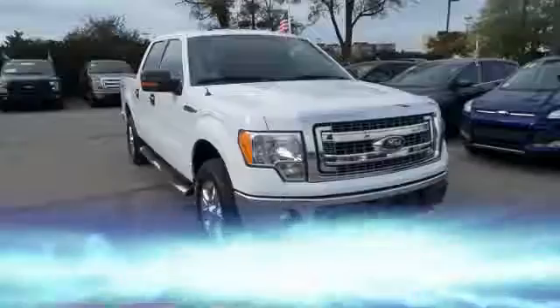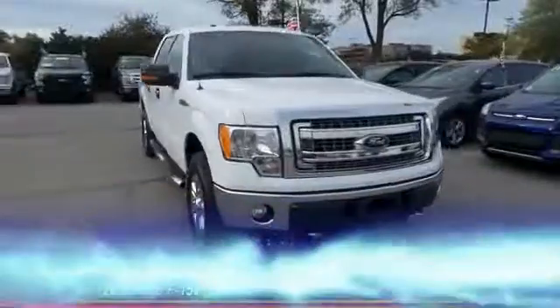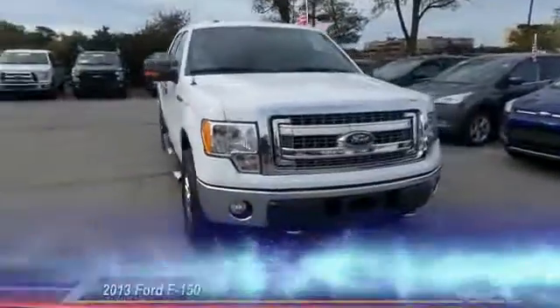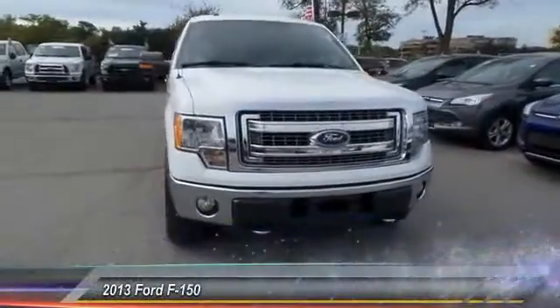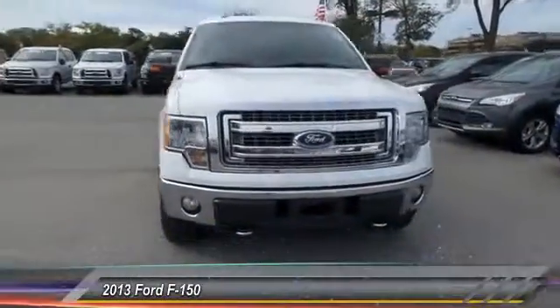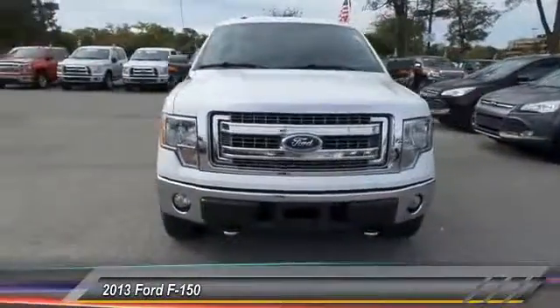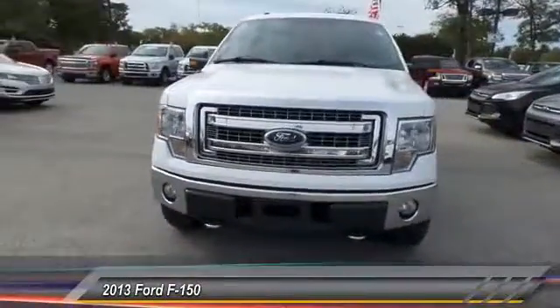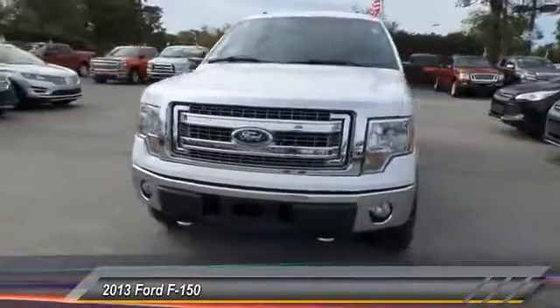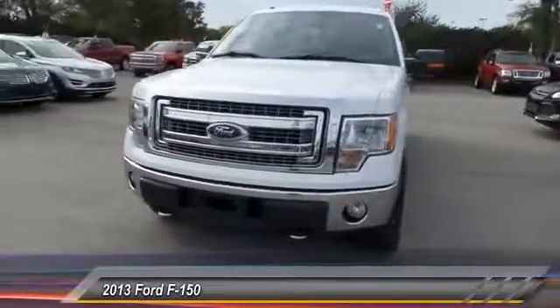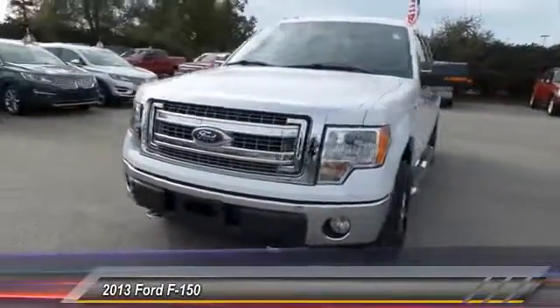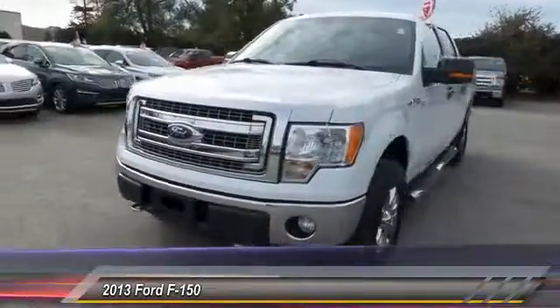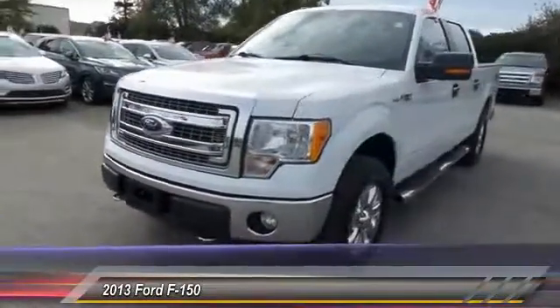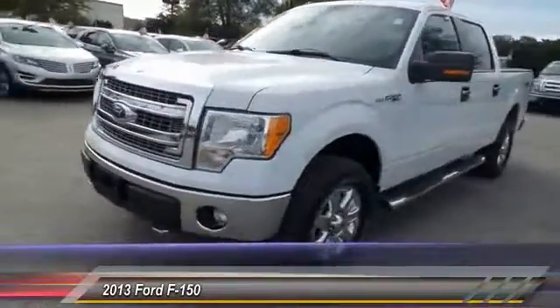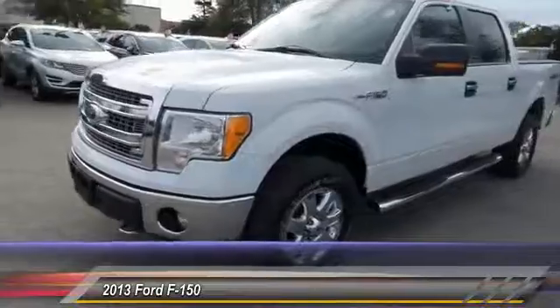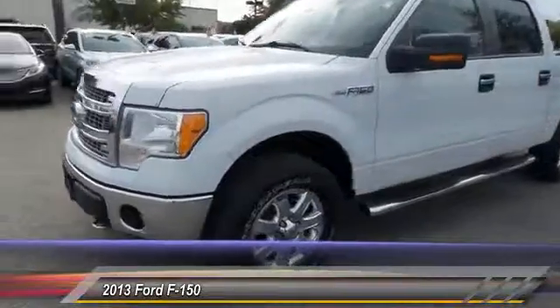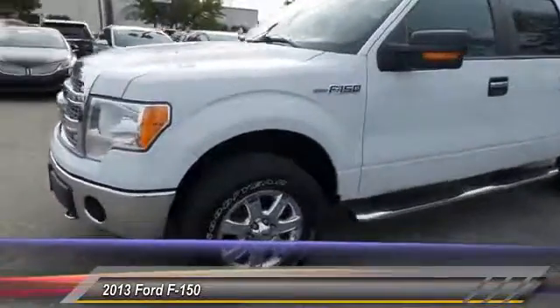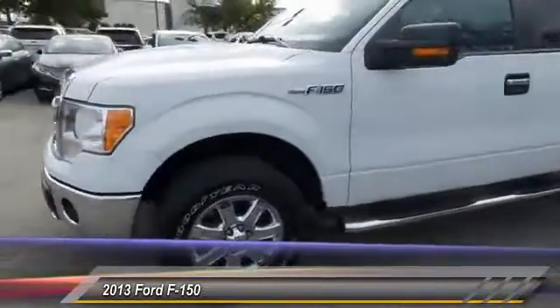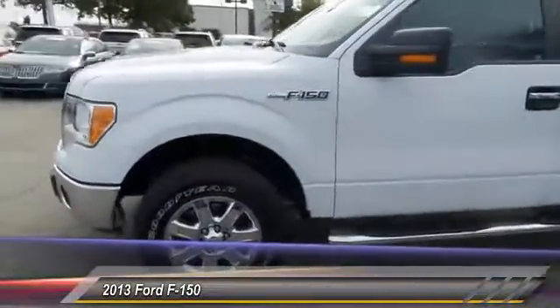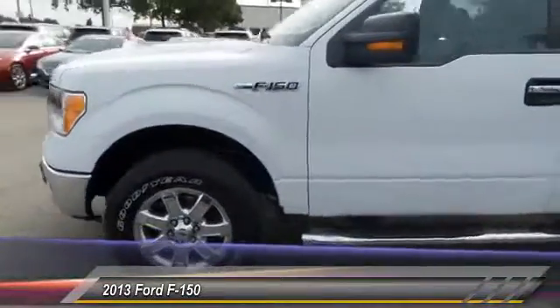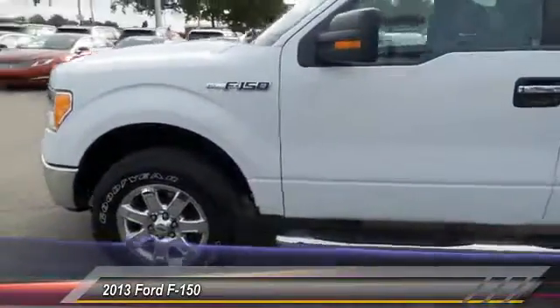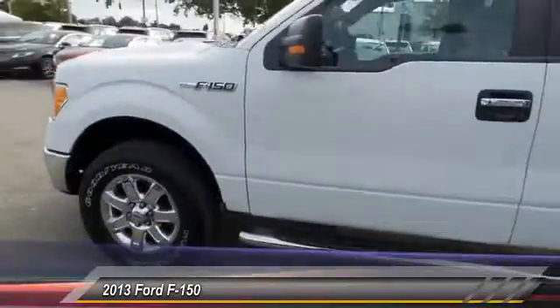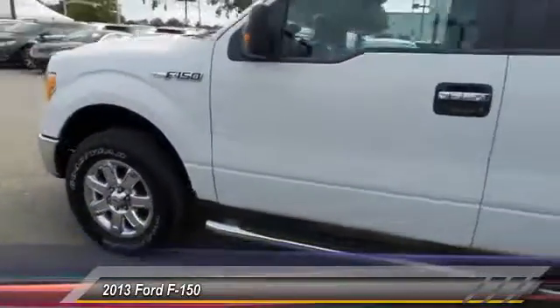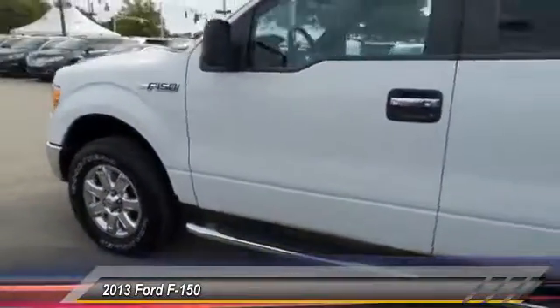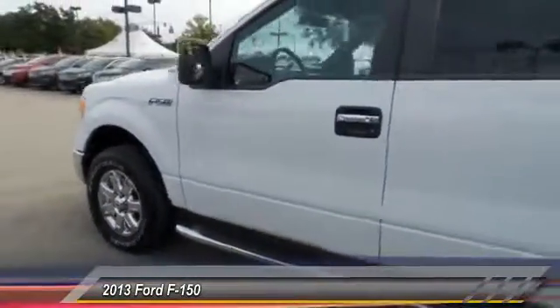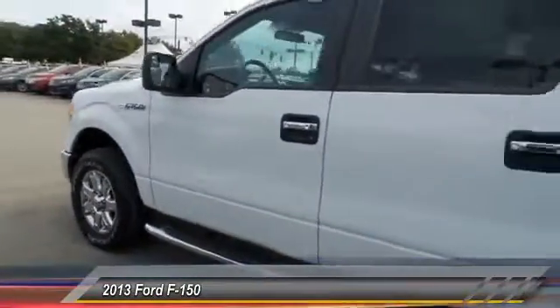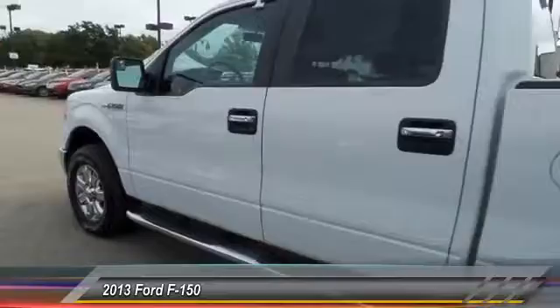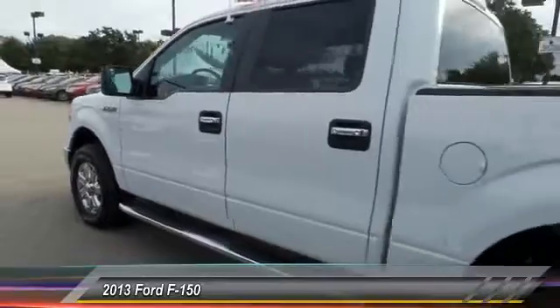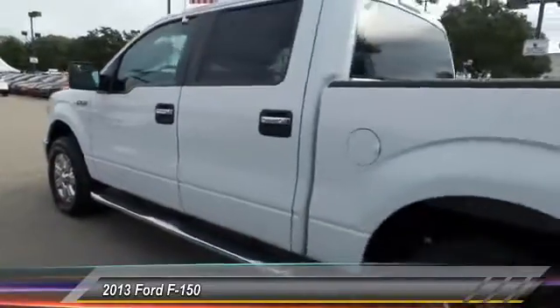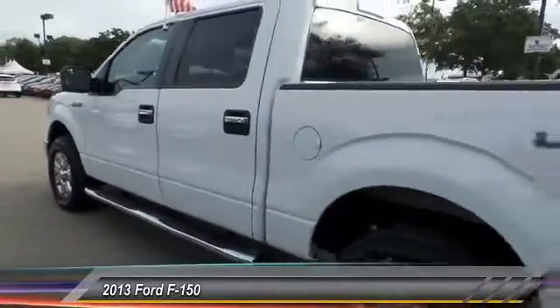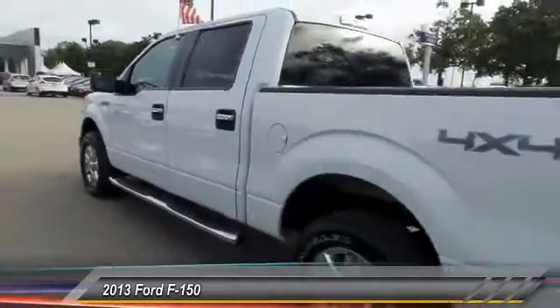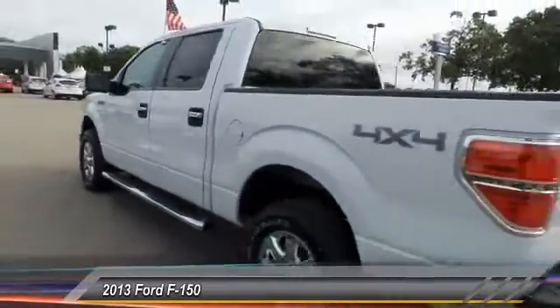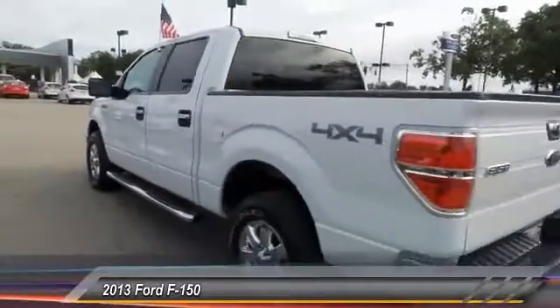The 2013 Ford F-150. A Ford F-150 knows how to handle any situation. It's built to follow orders. No whining. And is priced below $25,000.